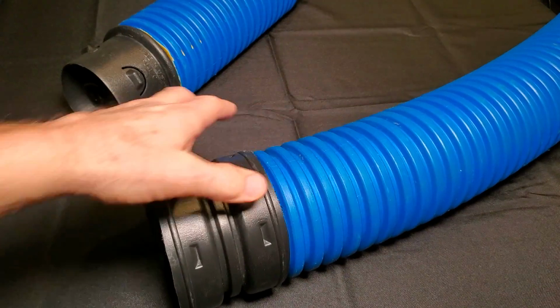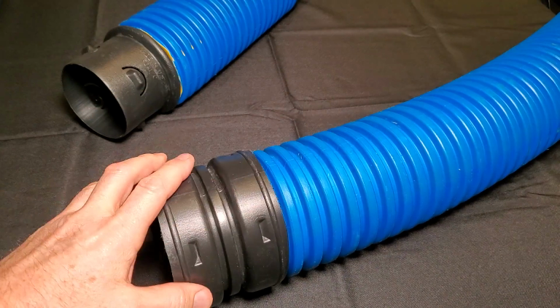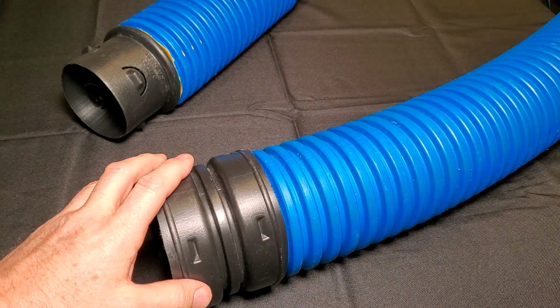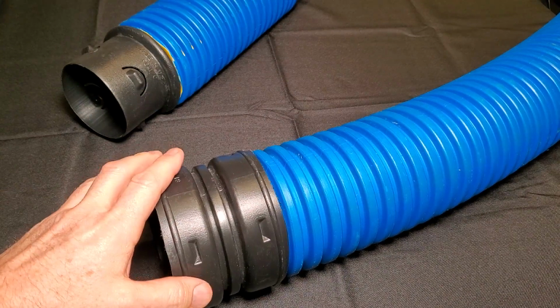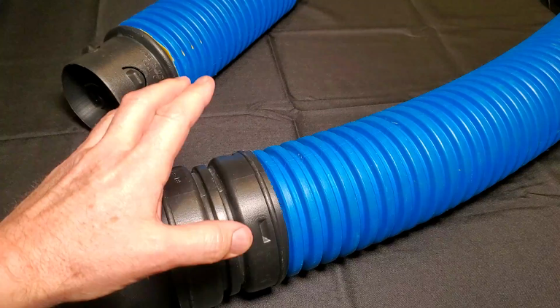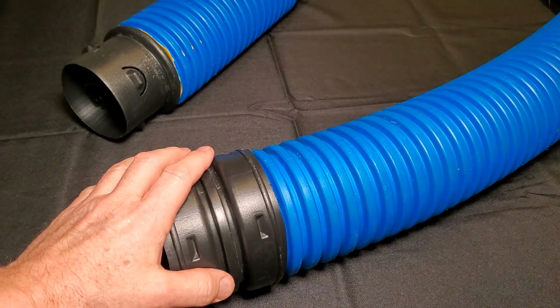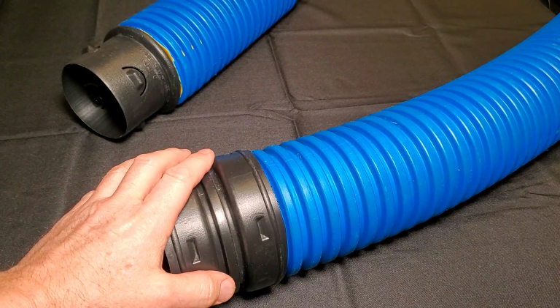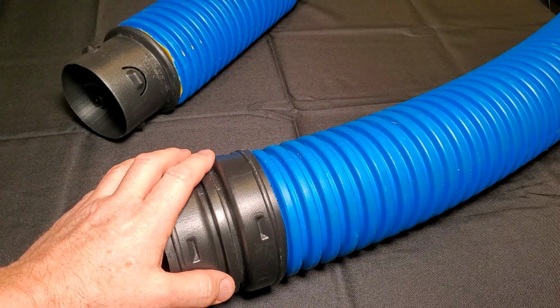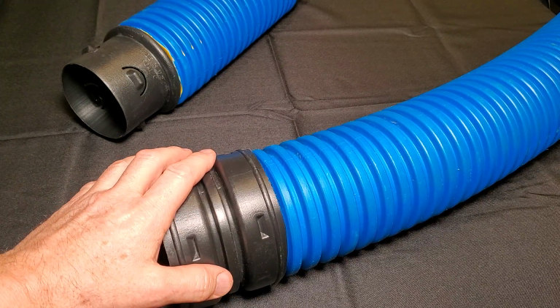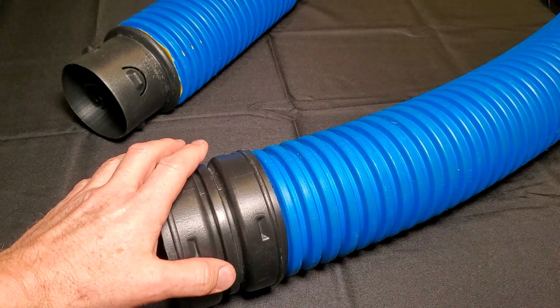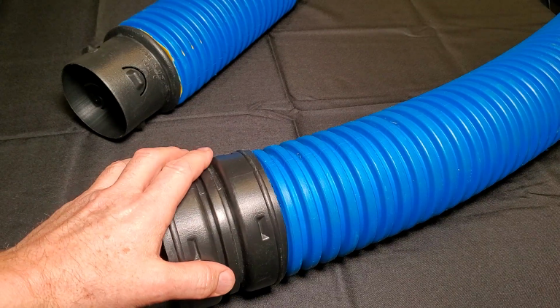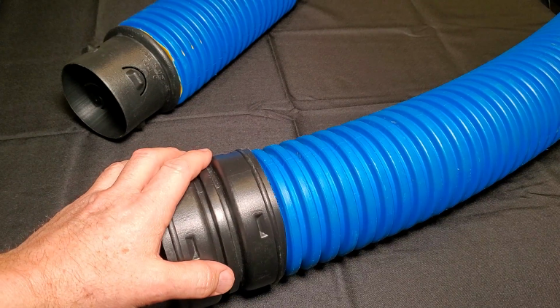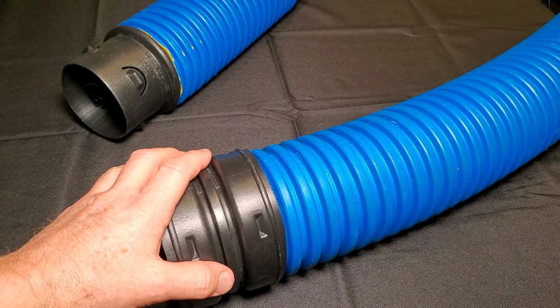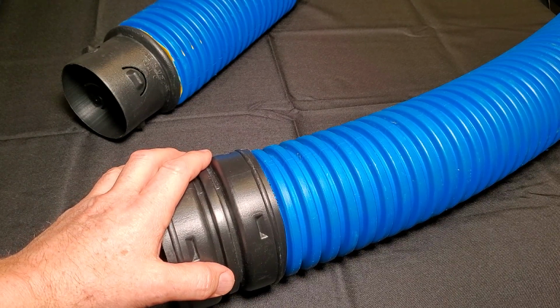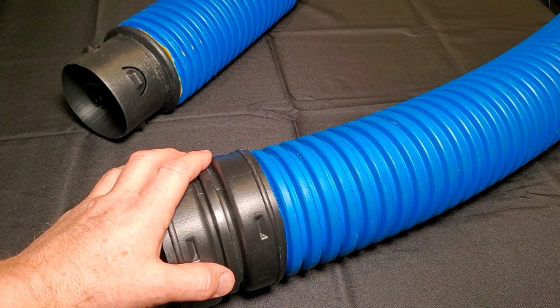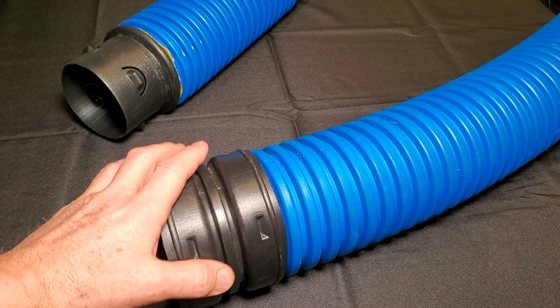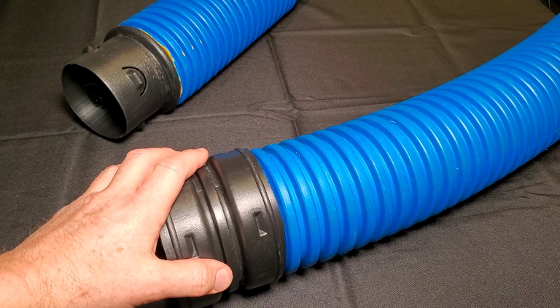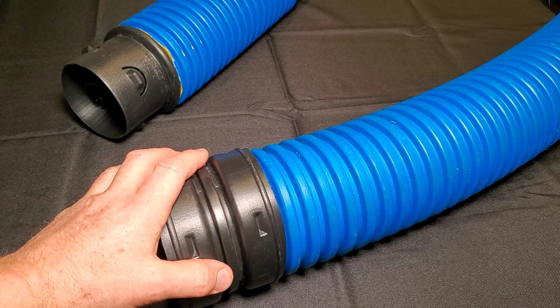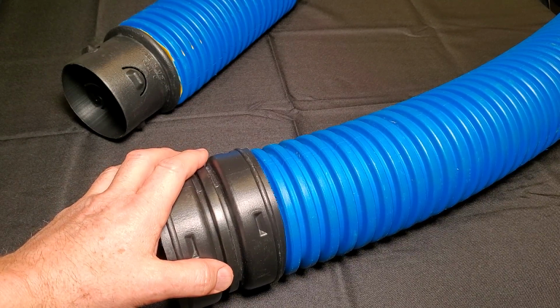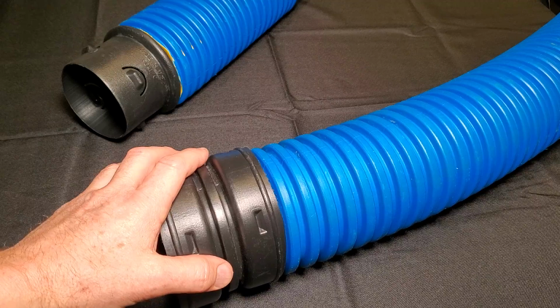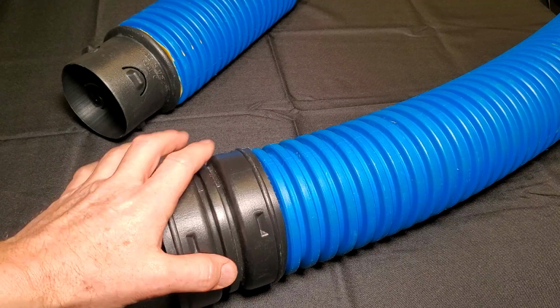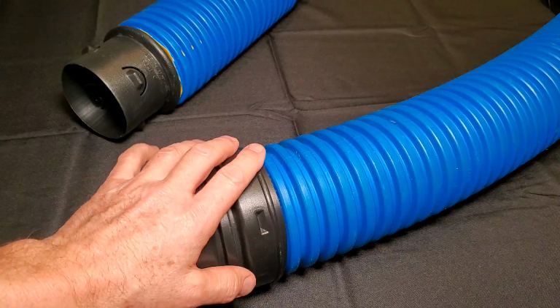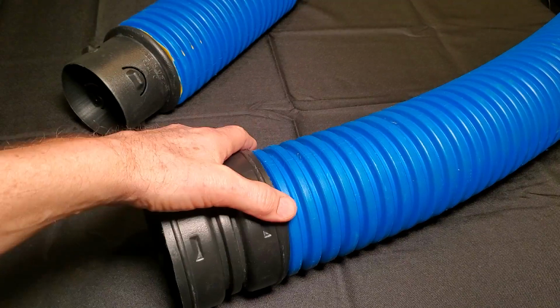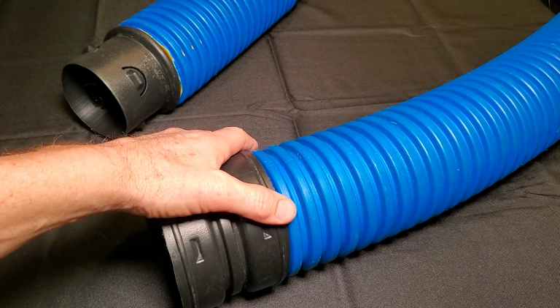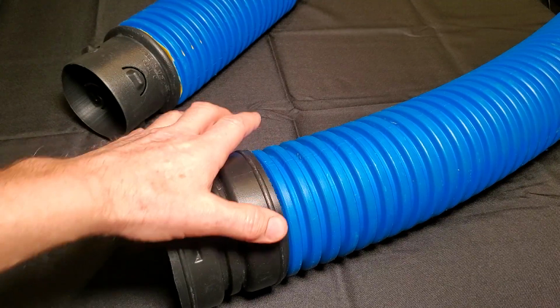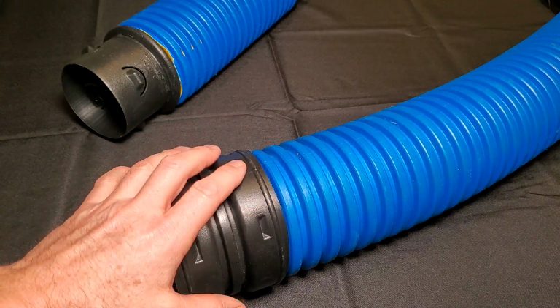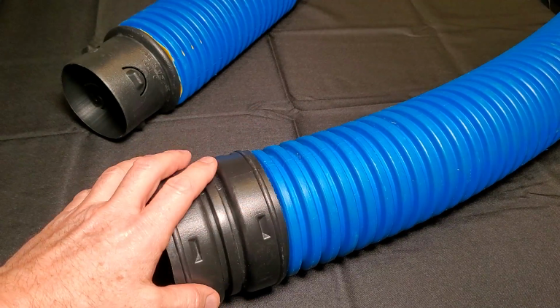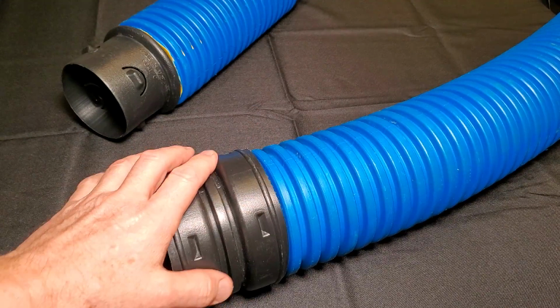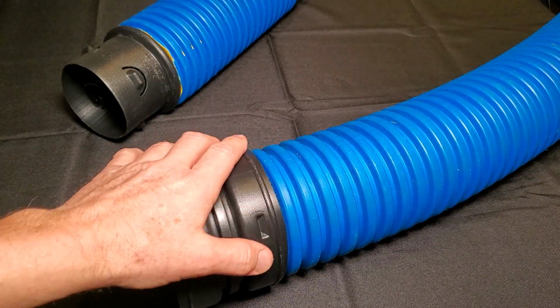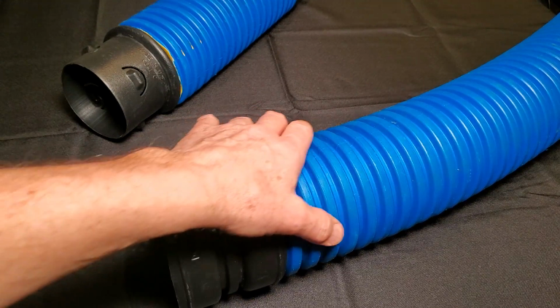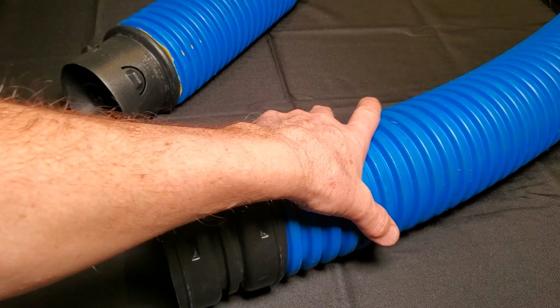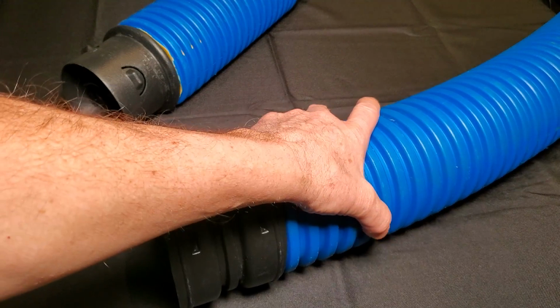Any downspout or yard drain that you have on a basin — a catch basin — with solid pipe, you want to use the external coupler, because you're going to get leaves, tree seeds, and debris.